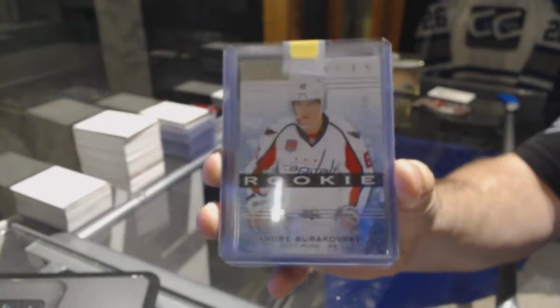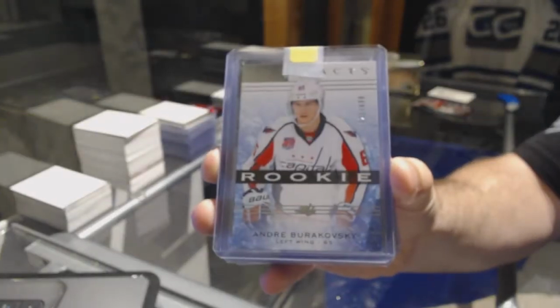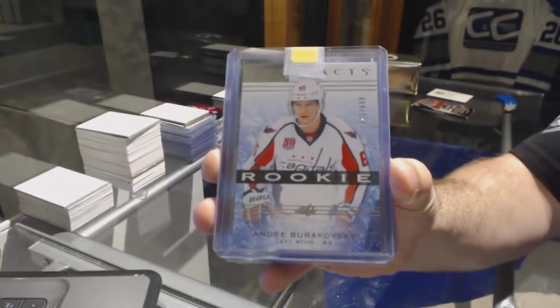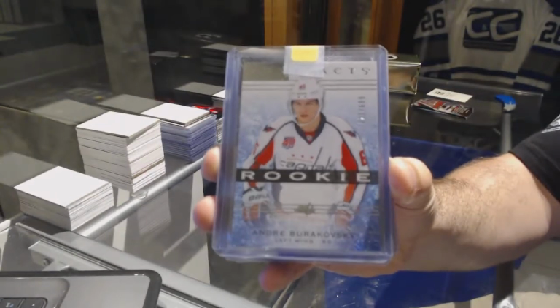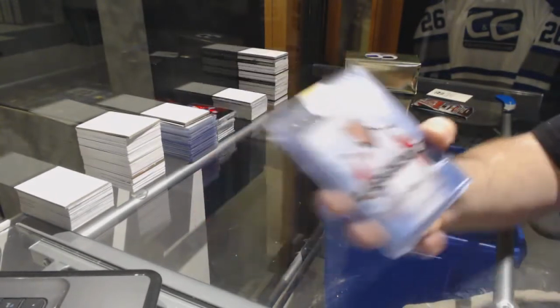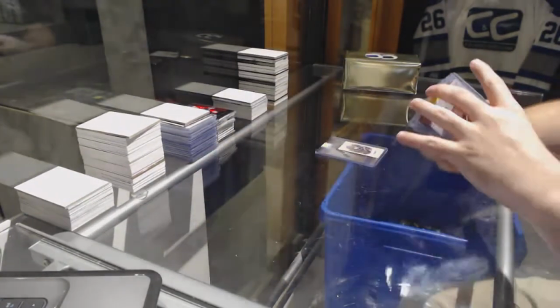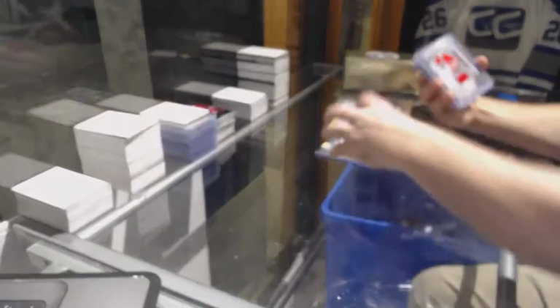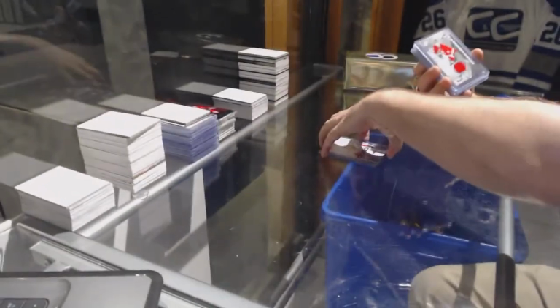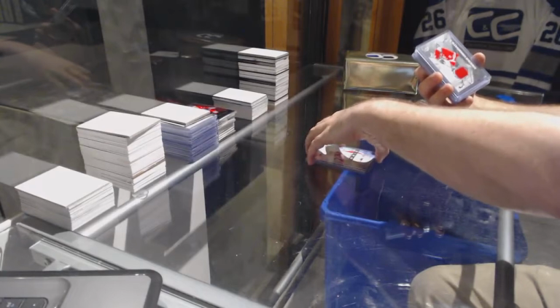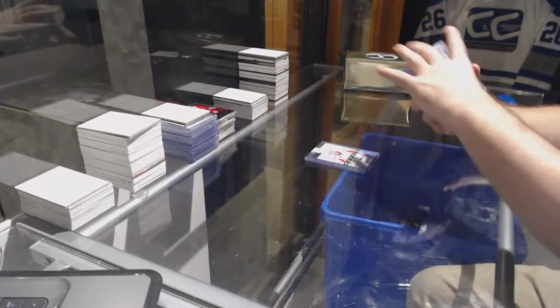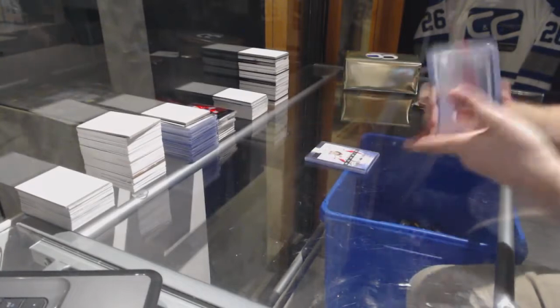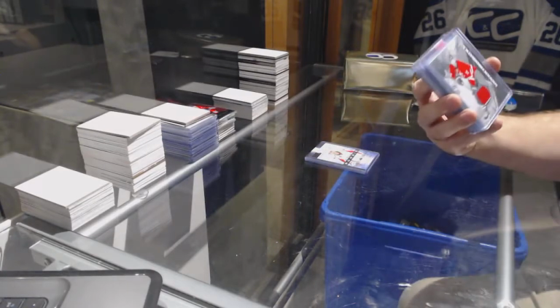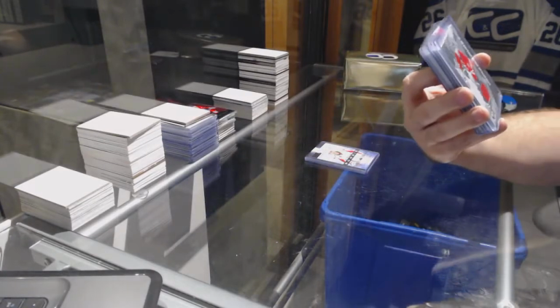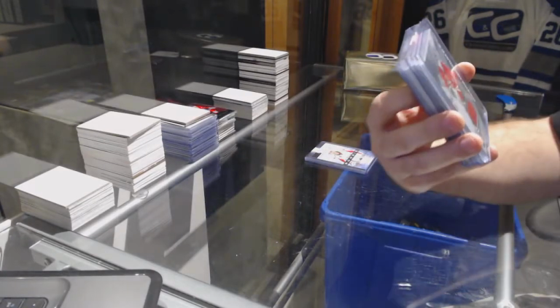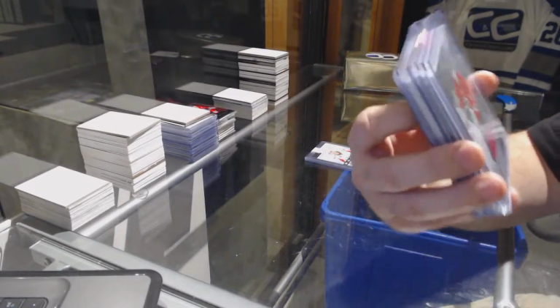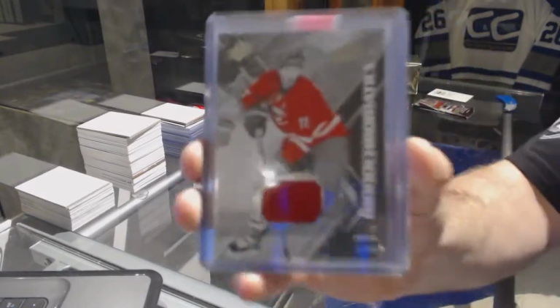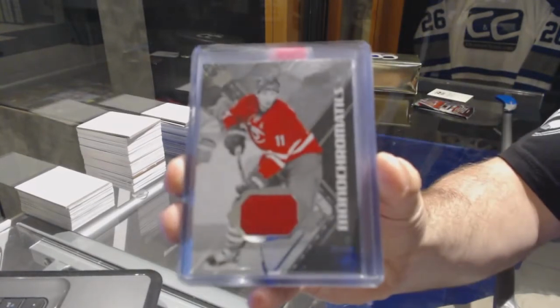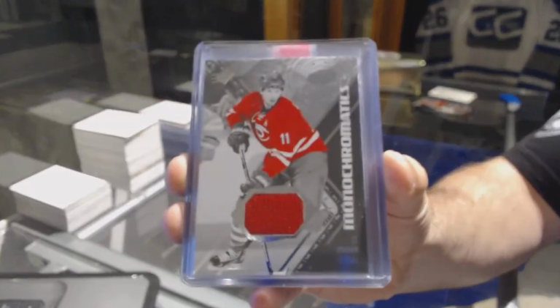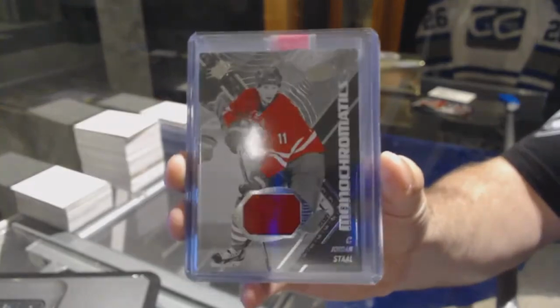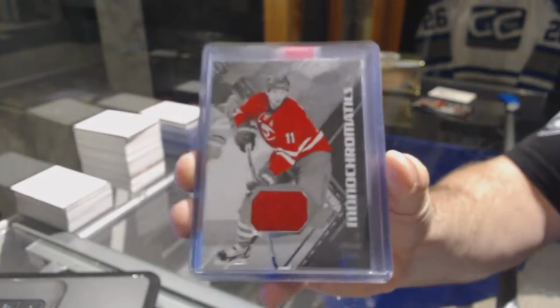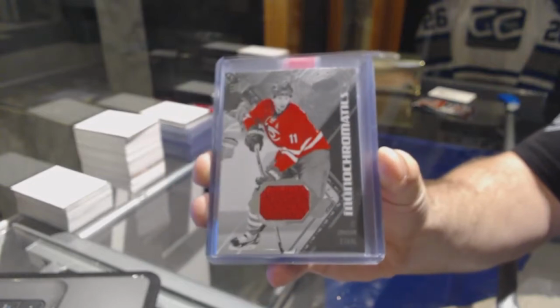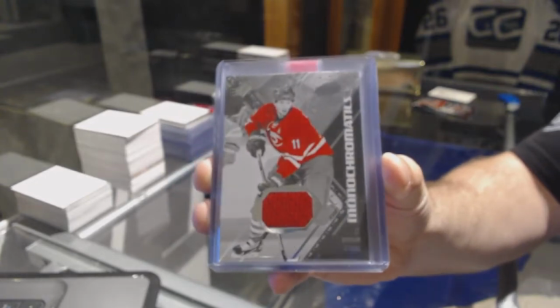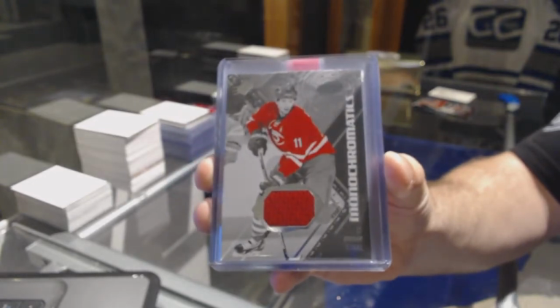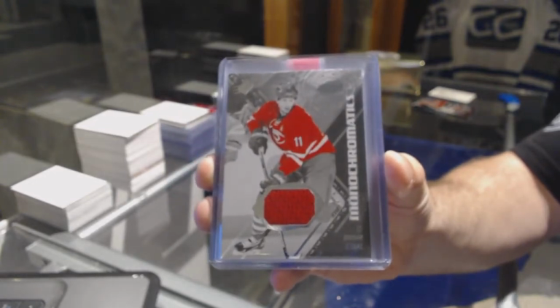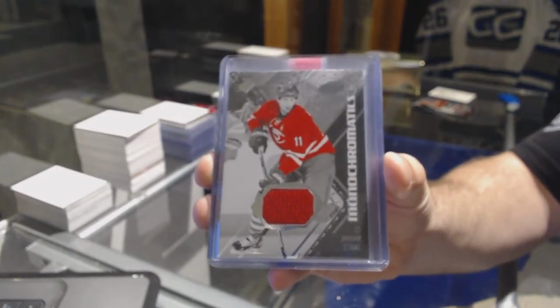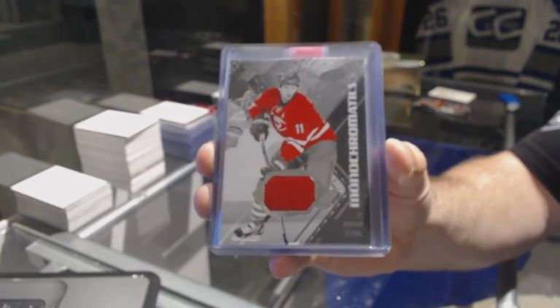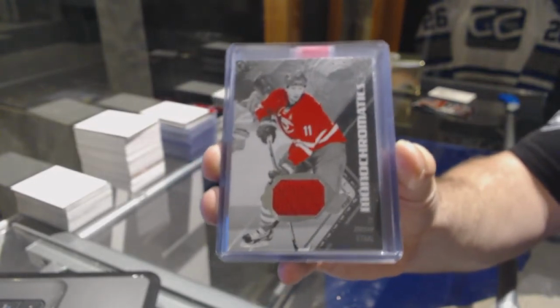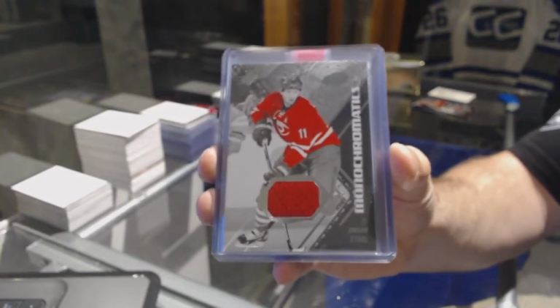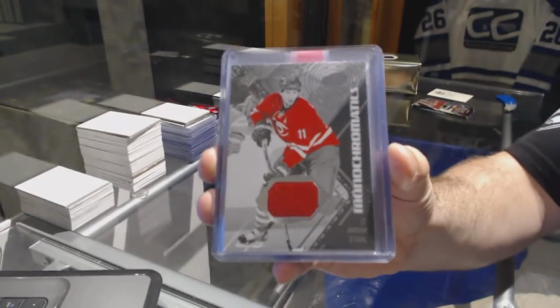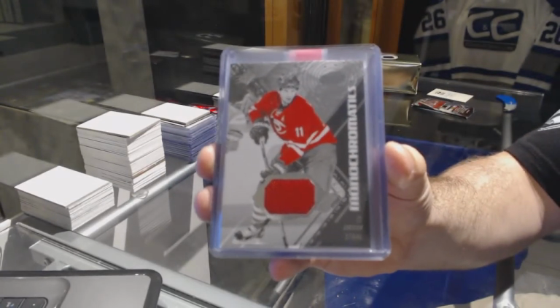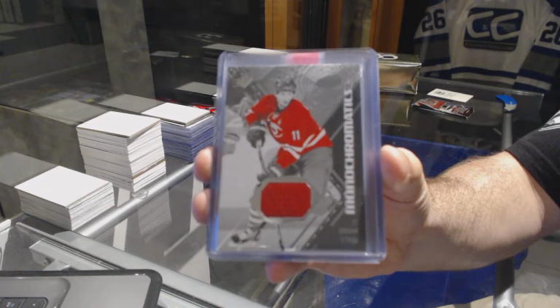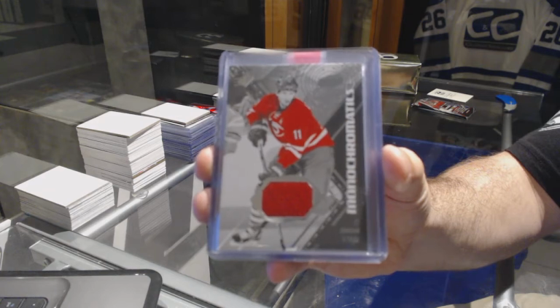We have a Monochromatics jersey for the Carolina Hurricanes — Jordan Stahl.